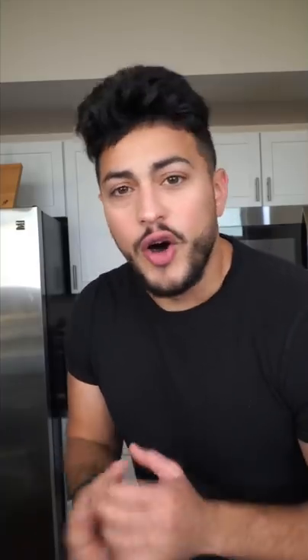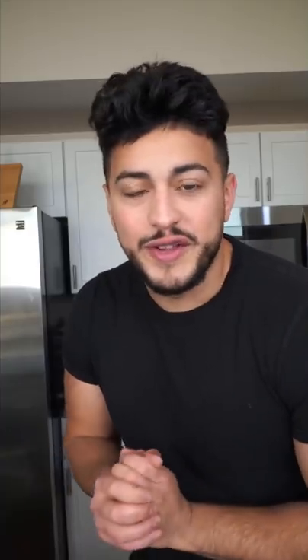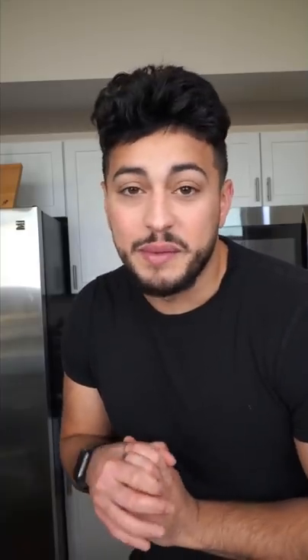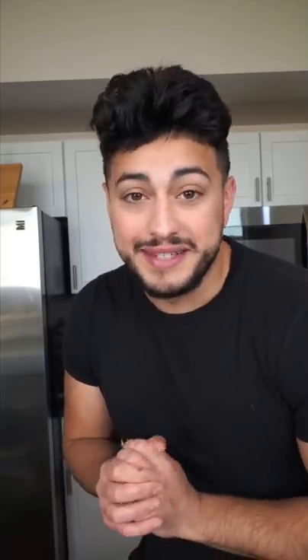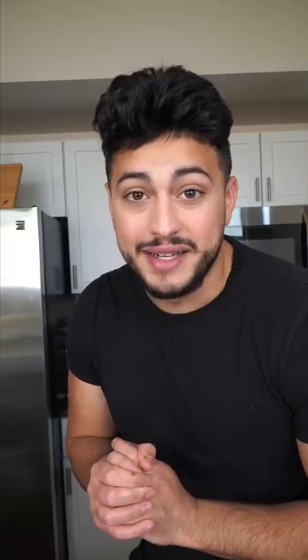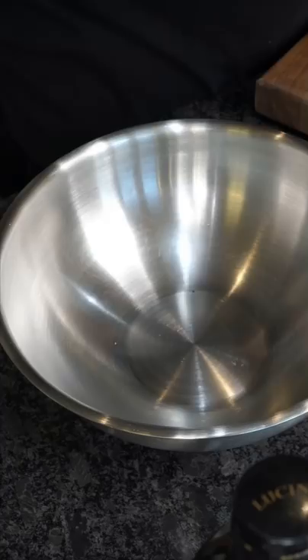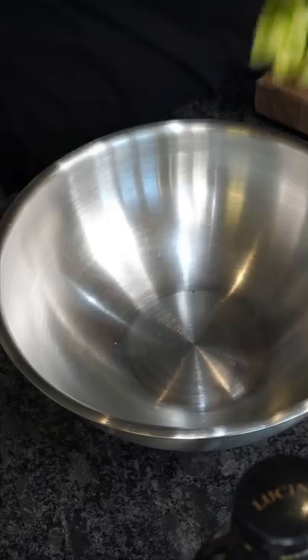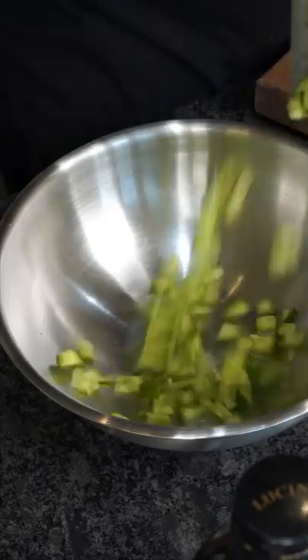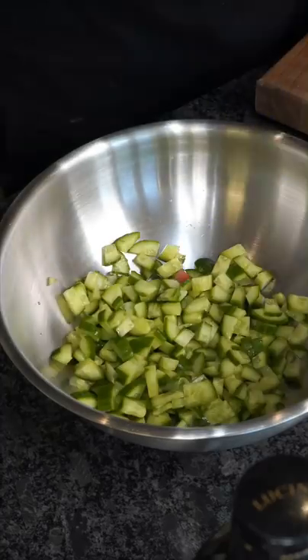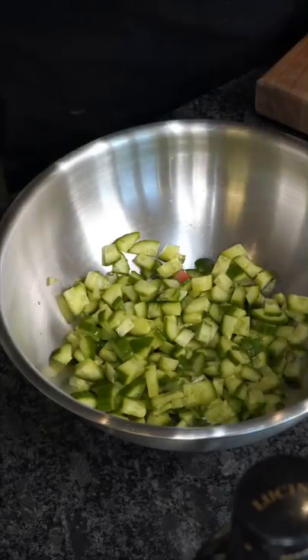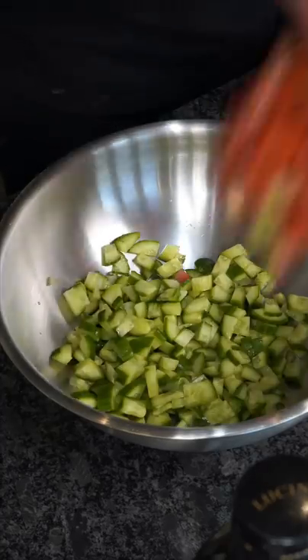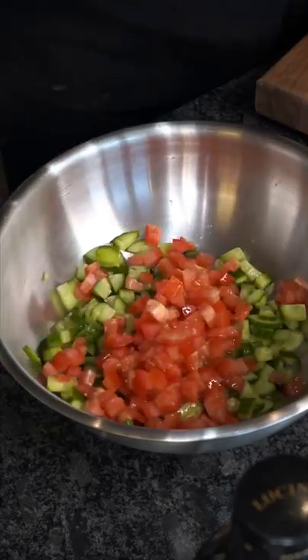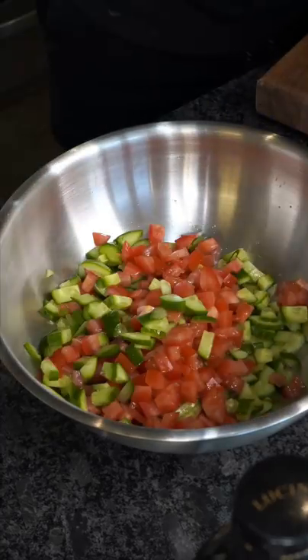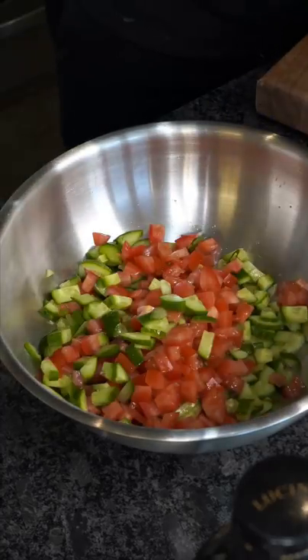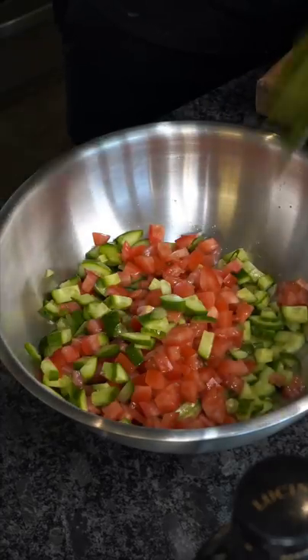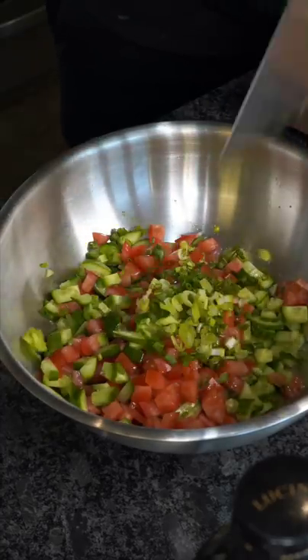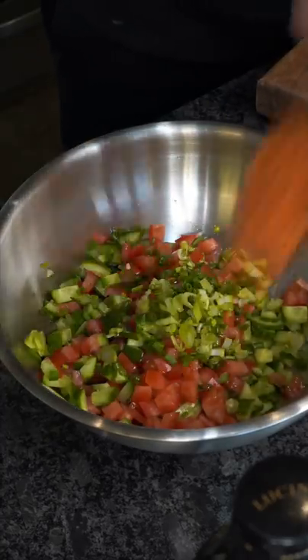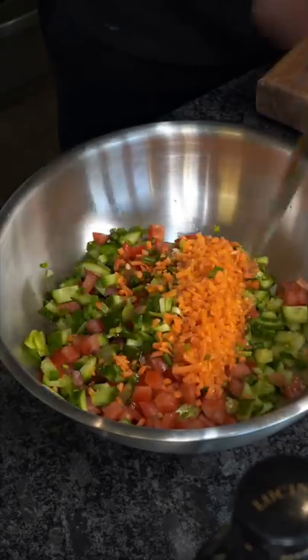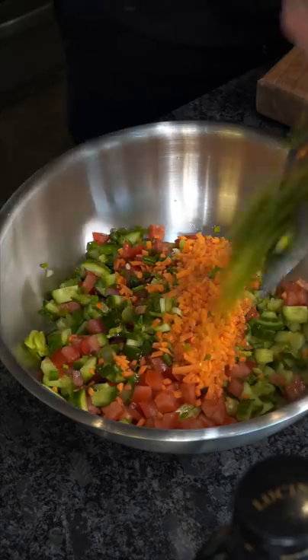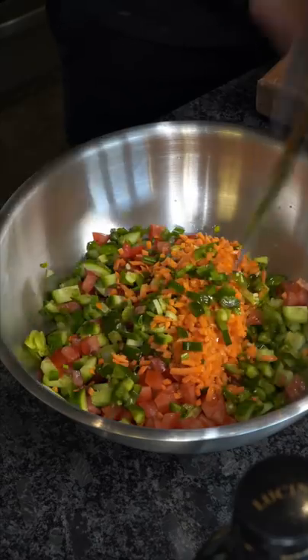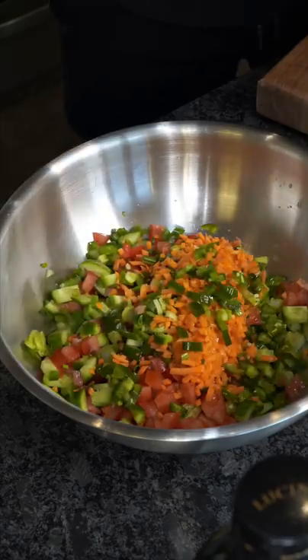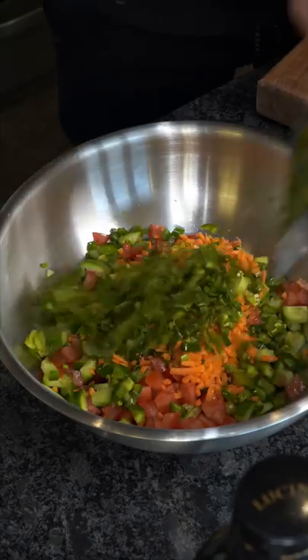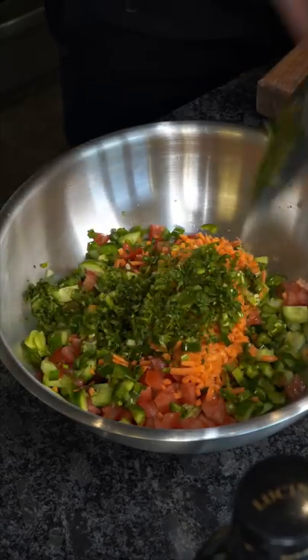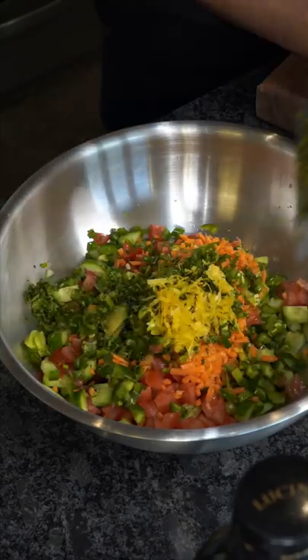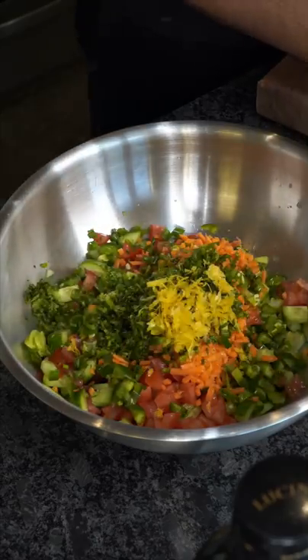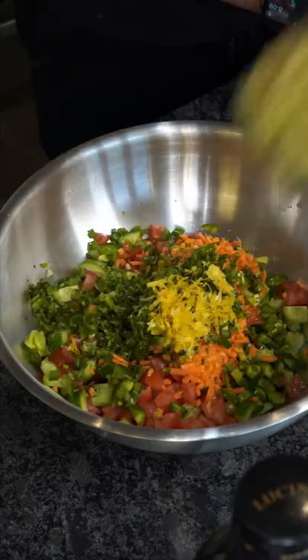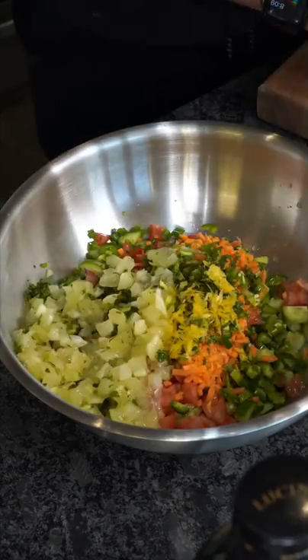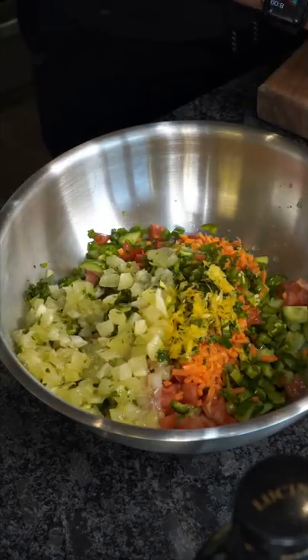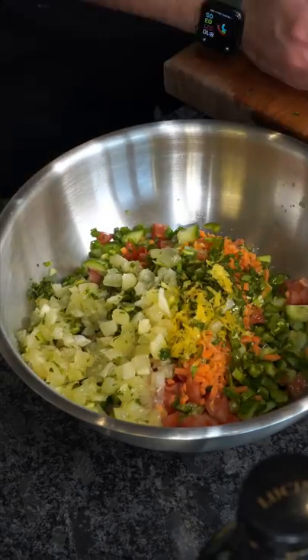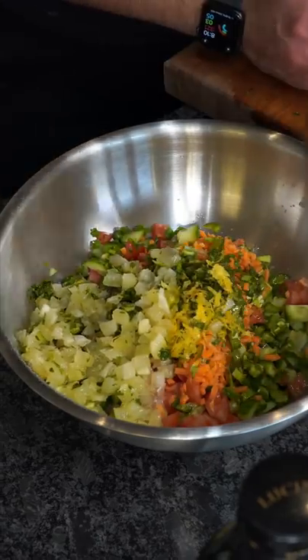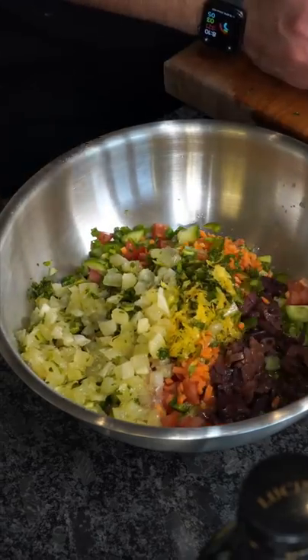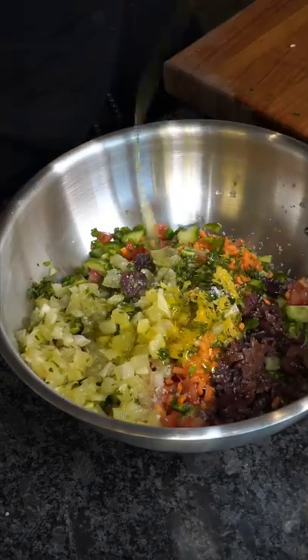For this rice and chicken, all the flavor is coming from the toppings: Persian cucumber, bunch of tomatoes, green onions and chives, carrots, jalapenos, cilantro, lemon zest, whole peeled lemons, olives, and olive oil.